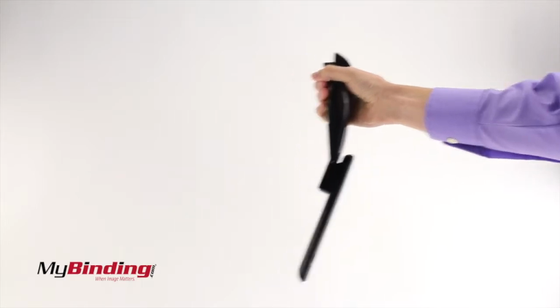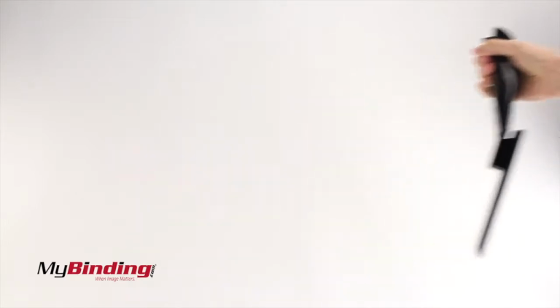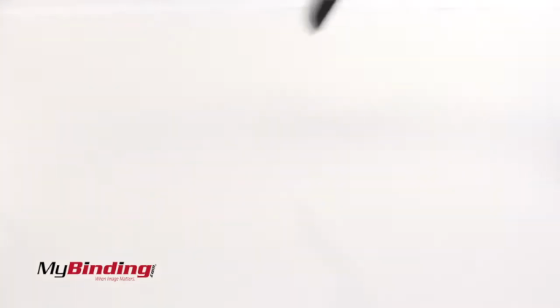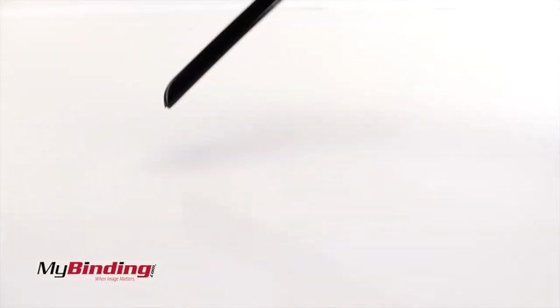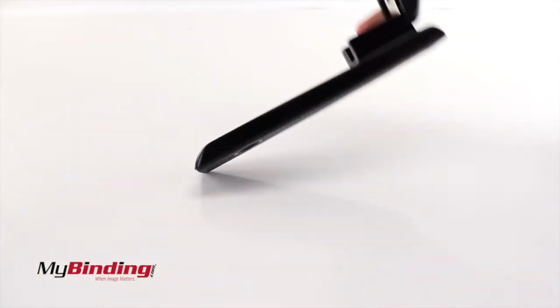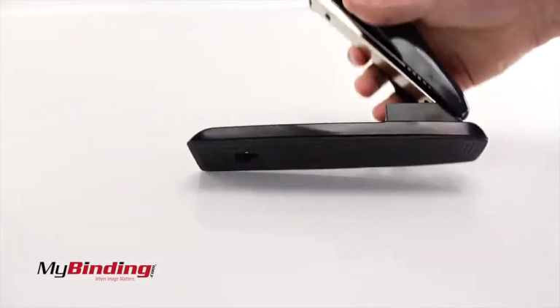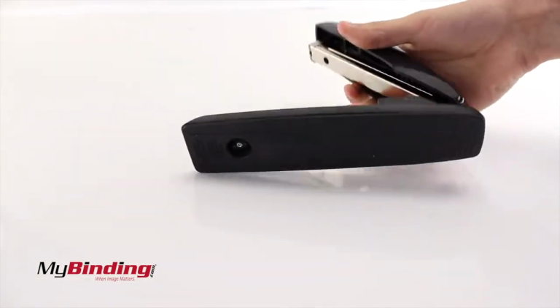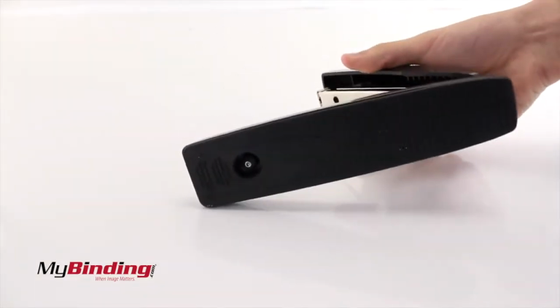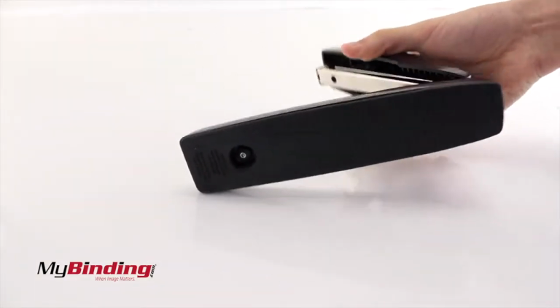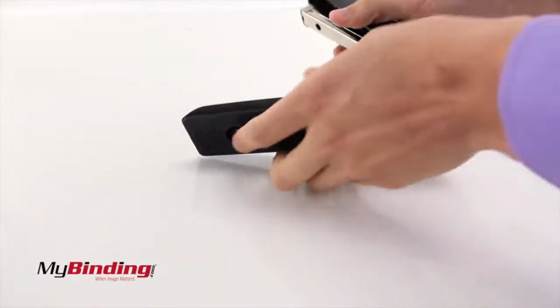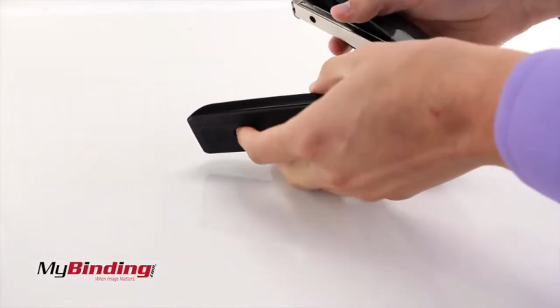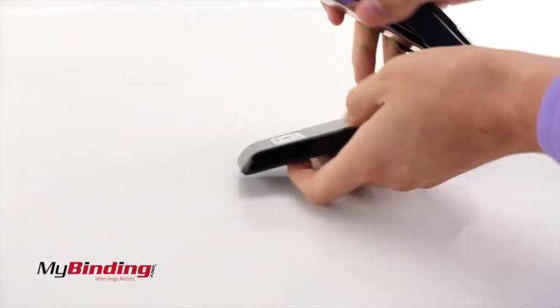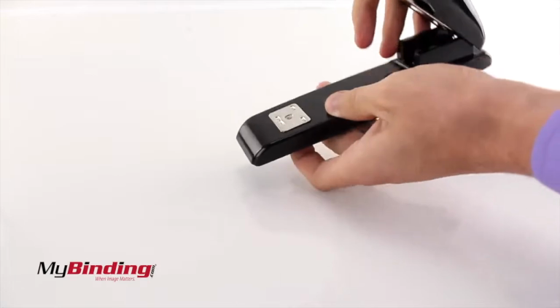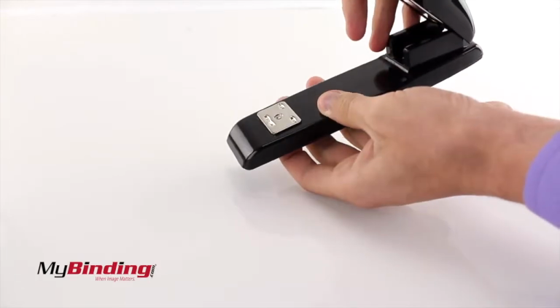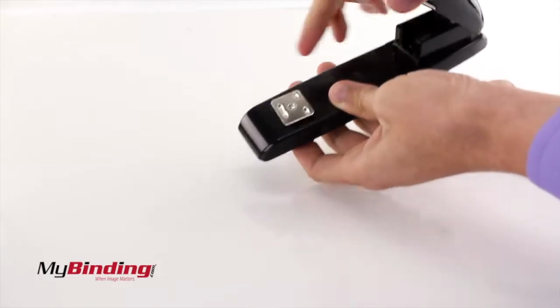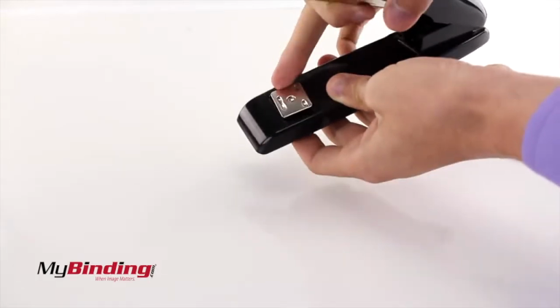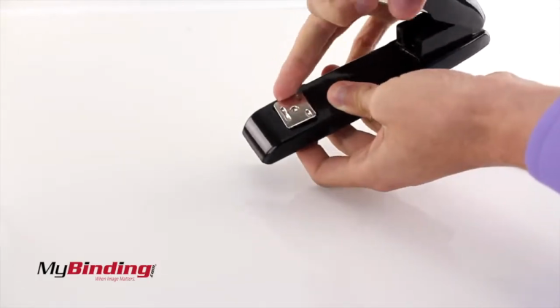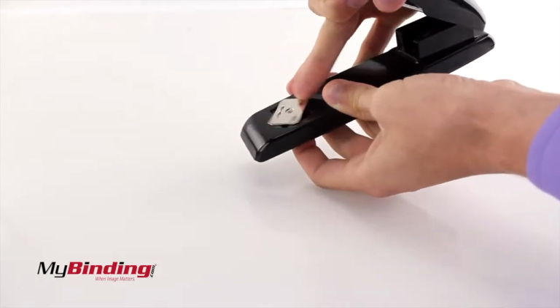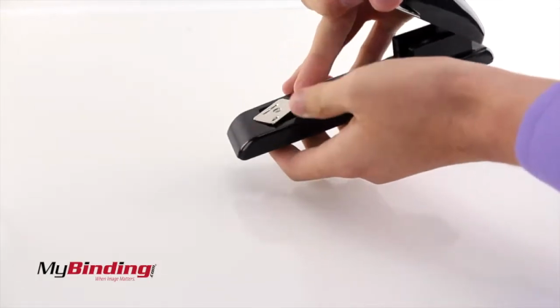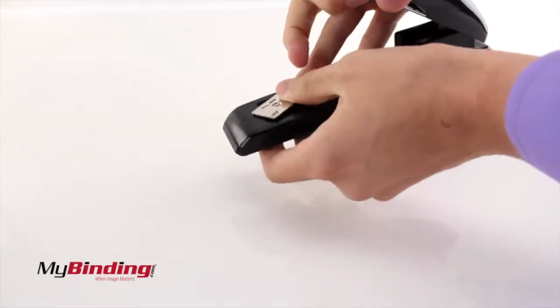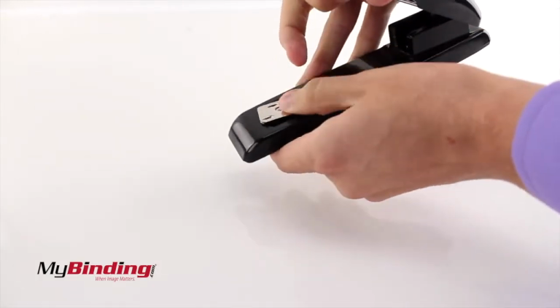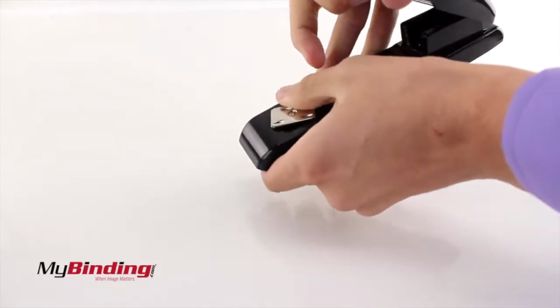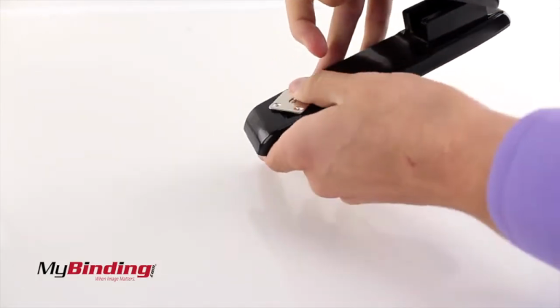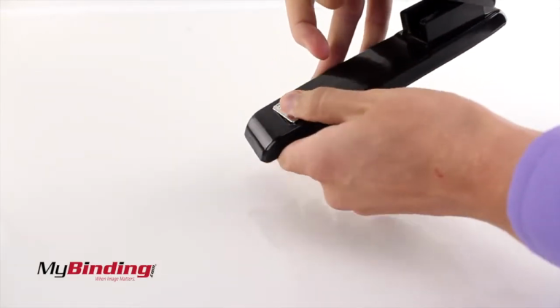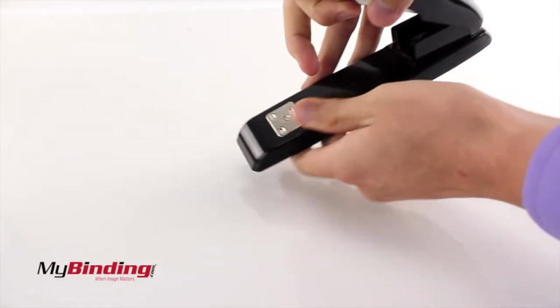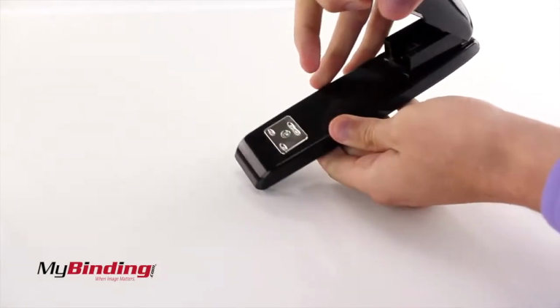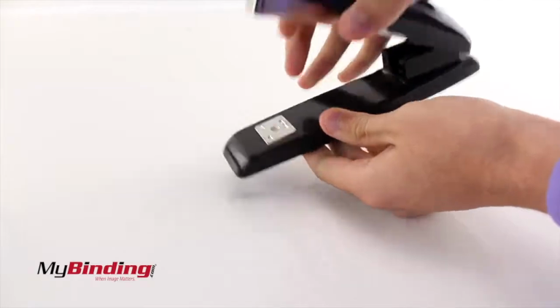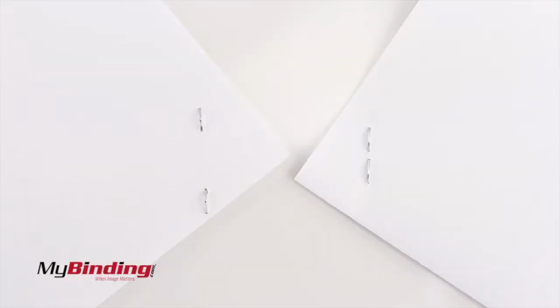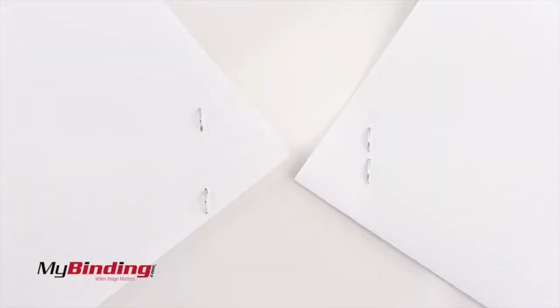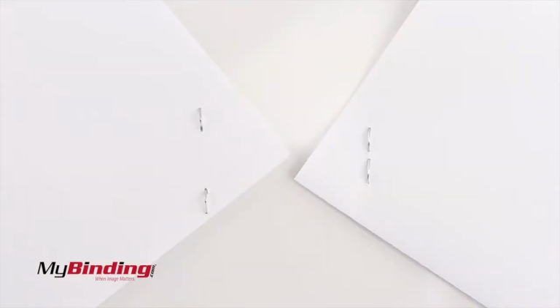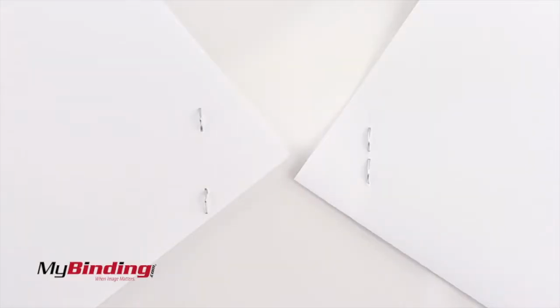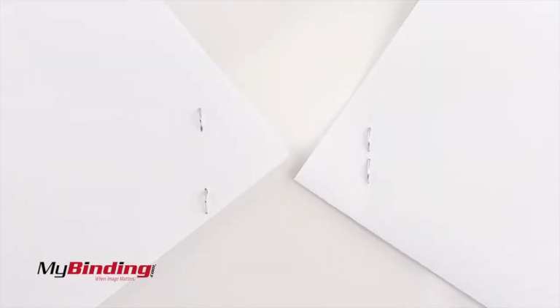You can also adjust the staple pad for different styles of stapling. Push below the pad and rotate it 180 degrees. Here's a look at the two styles.